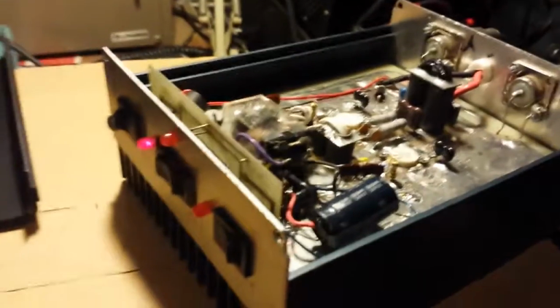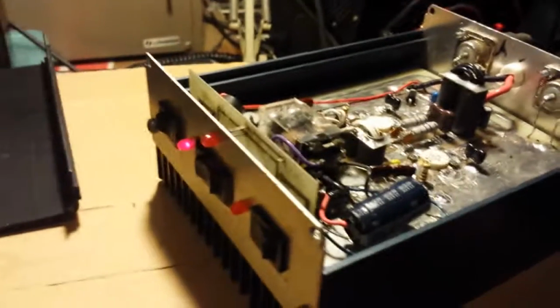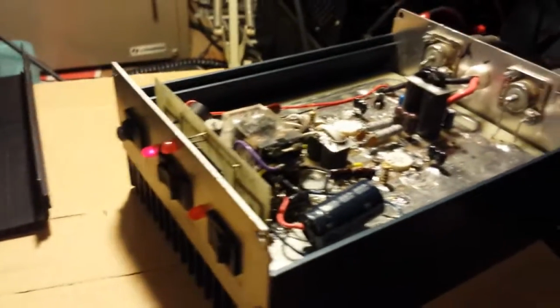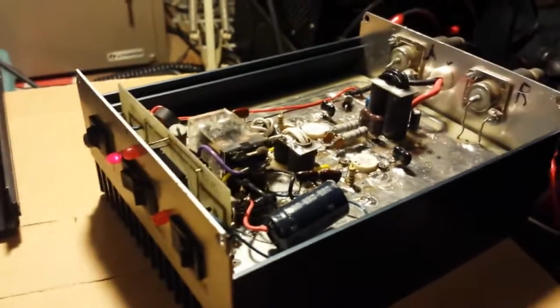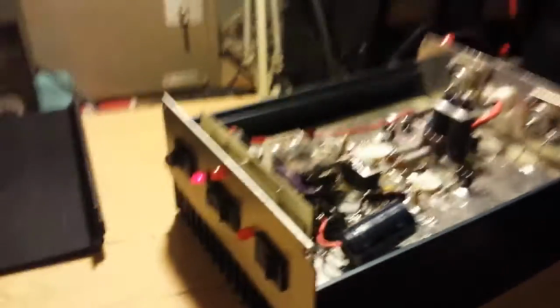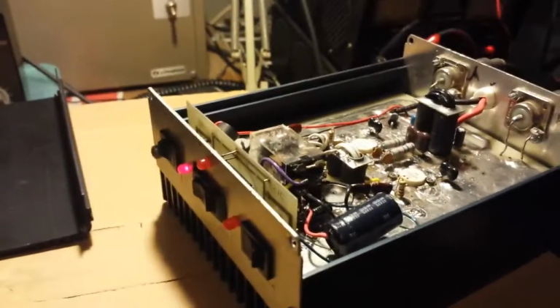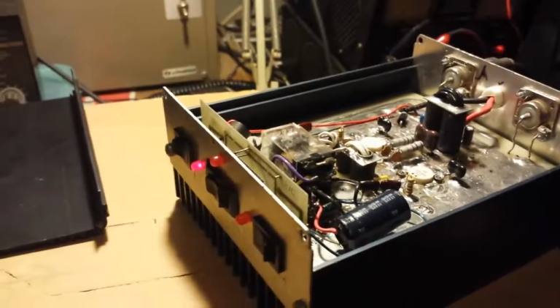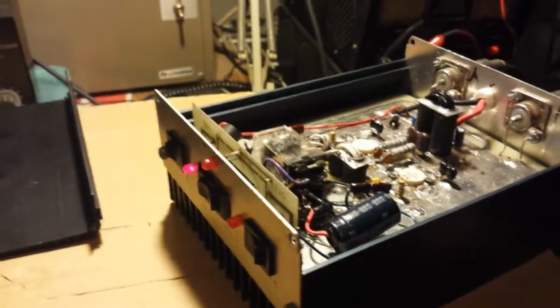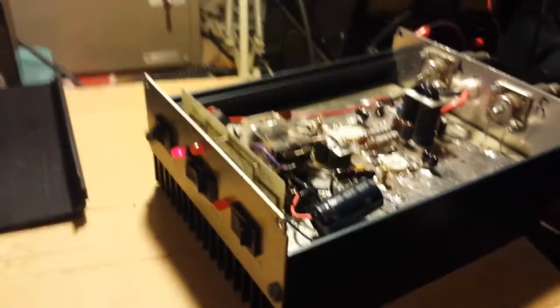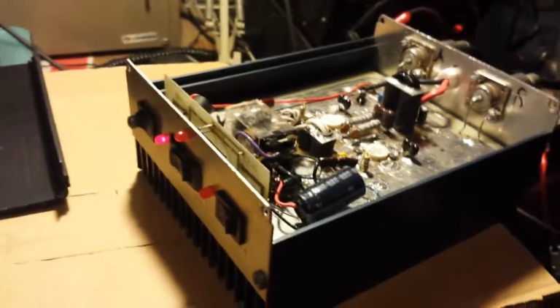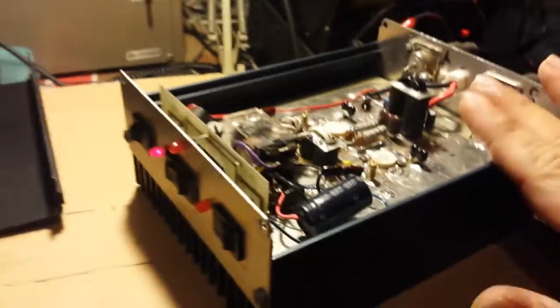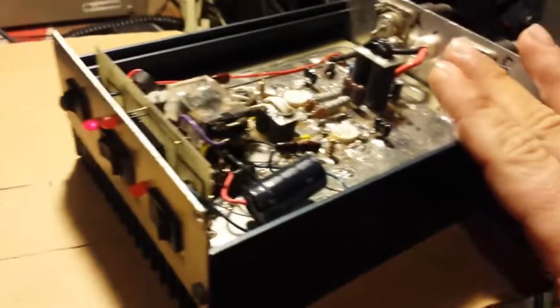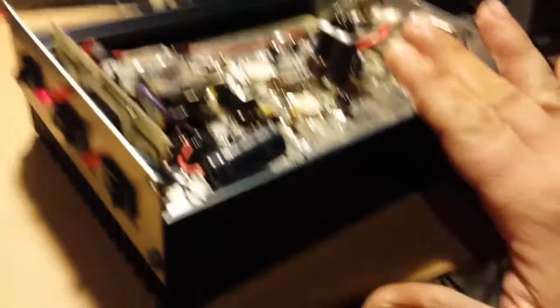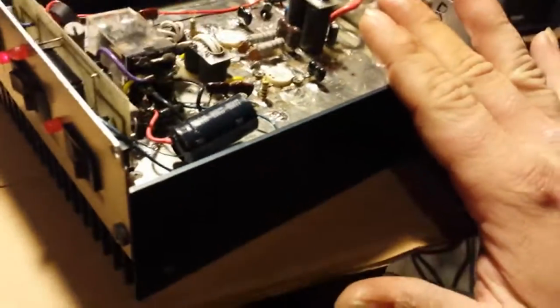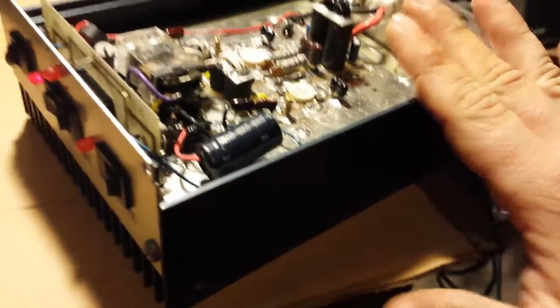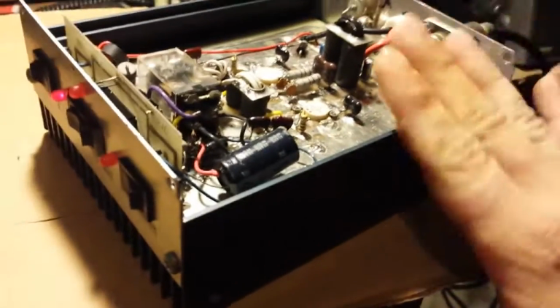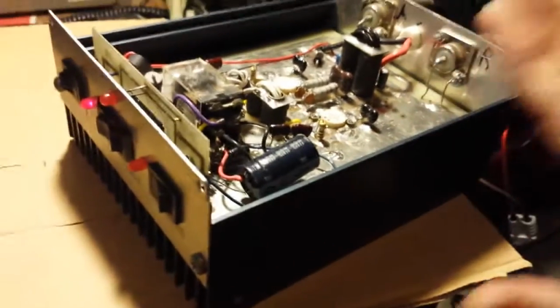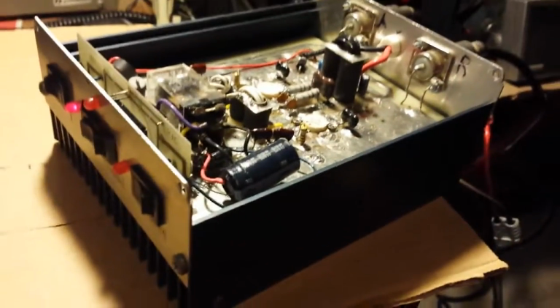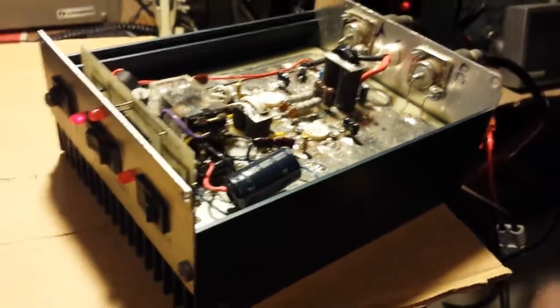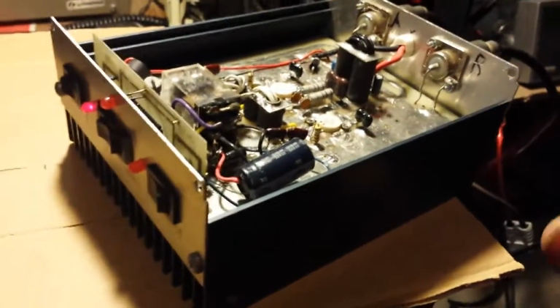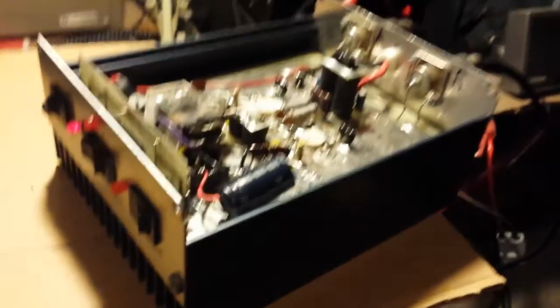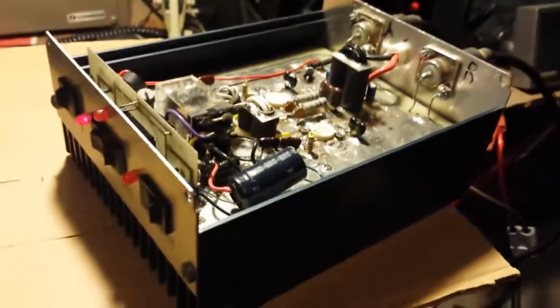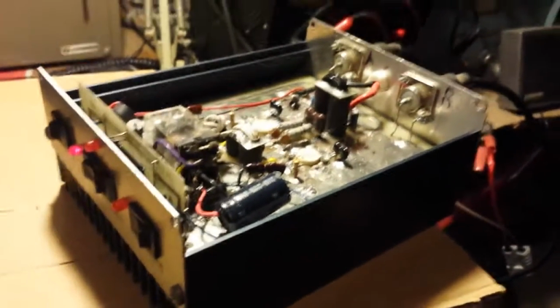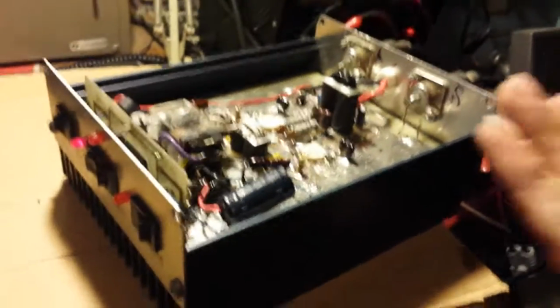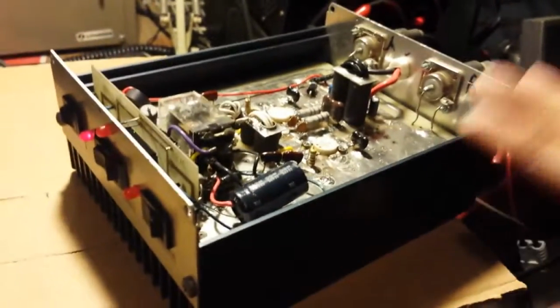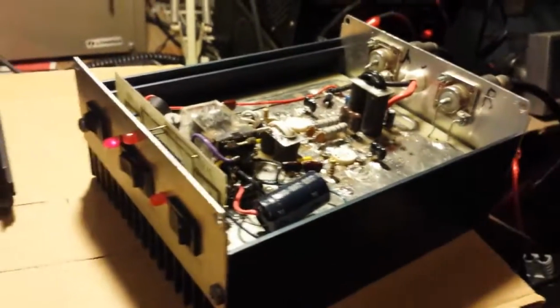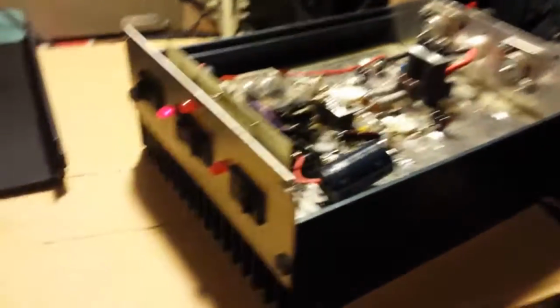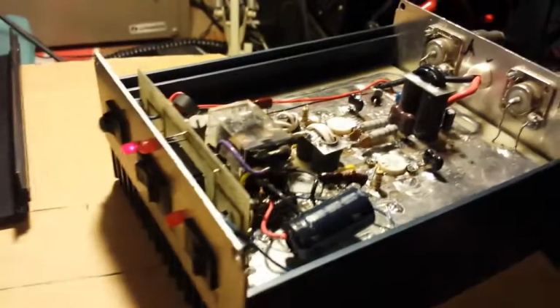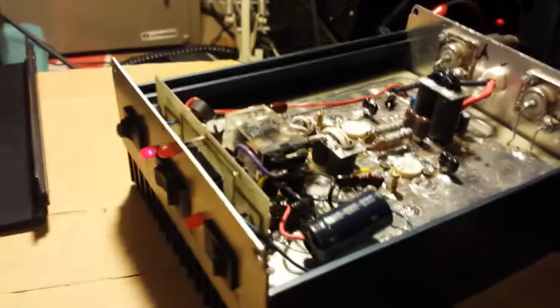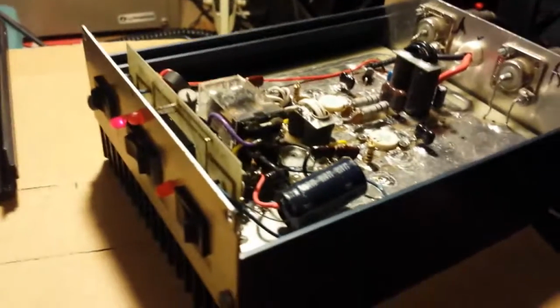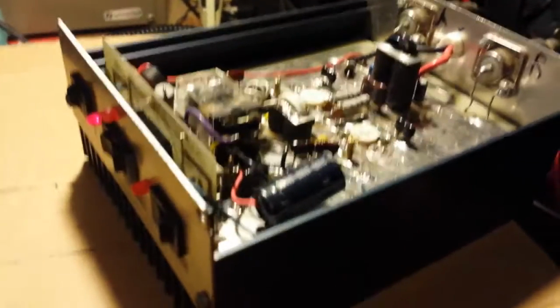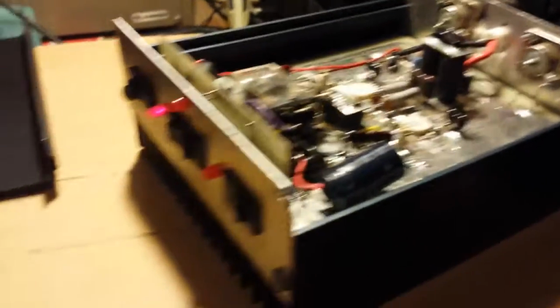I ran this amp for about two or three hours the other night and I could barely even get this thing warm — literally, I could barely get it warm. So it ain't even hardly working hard.